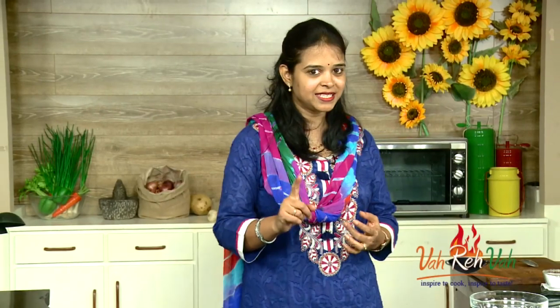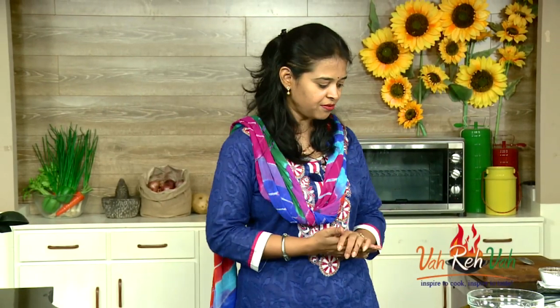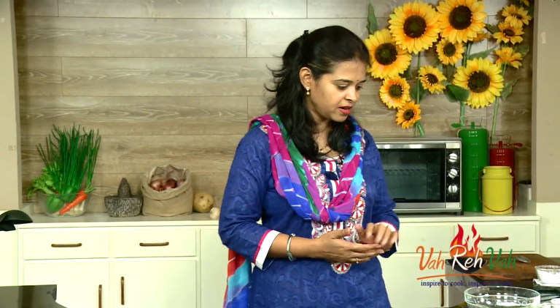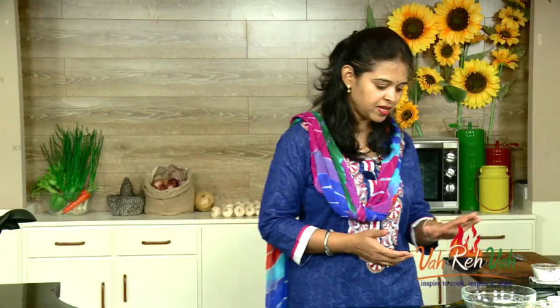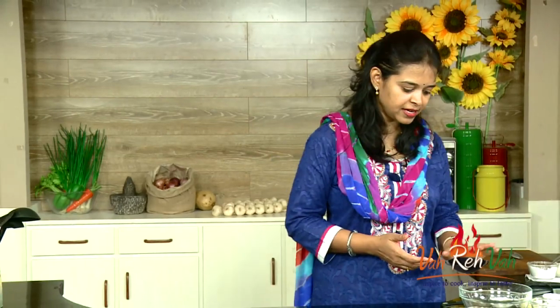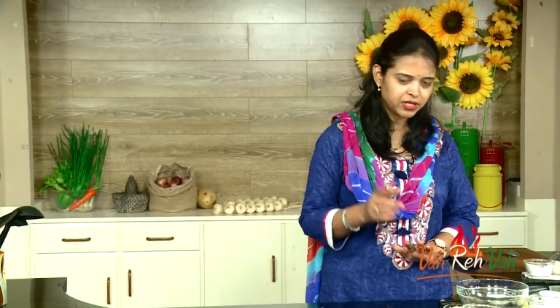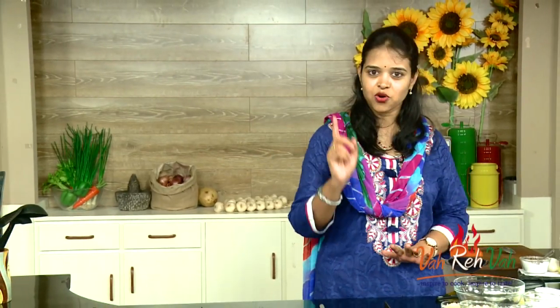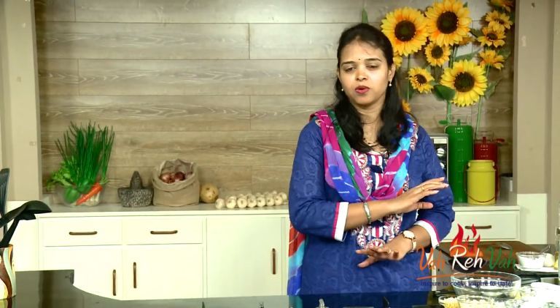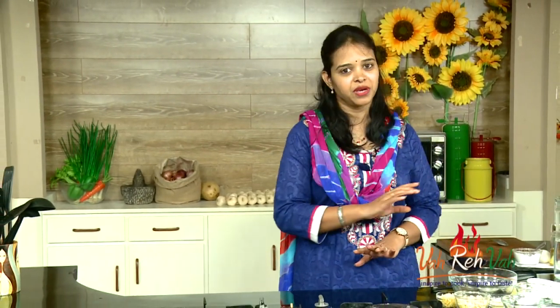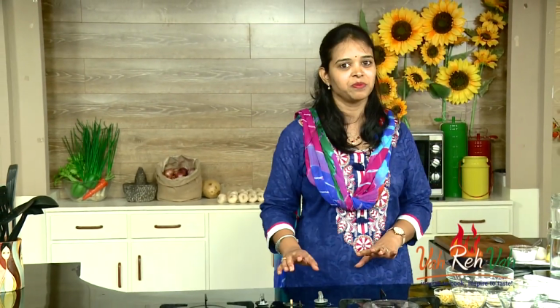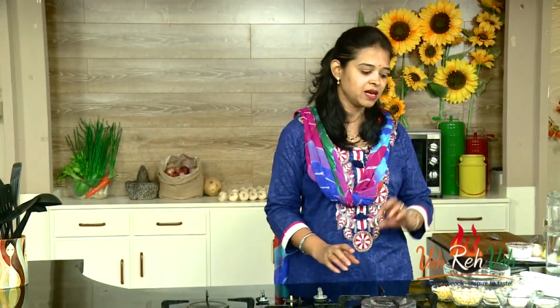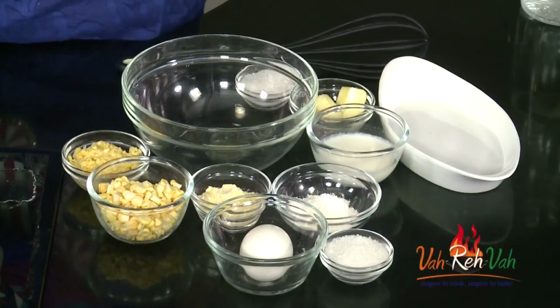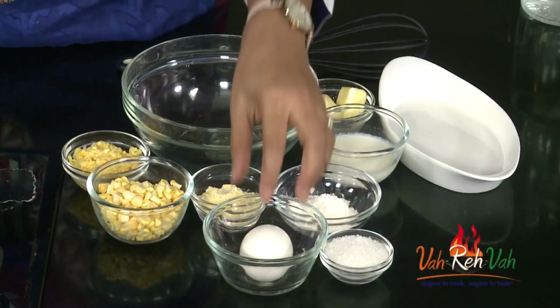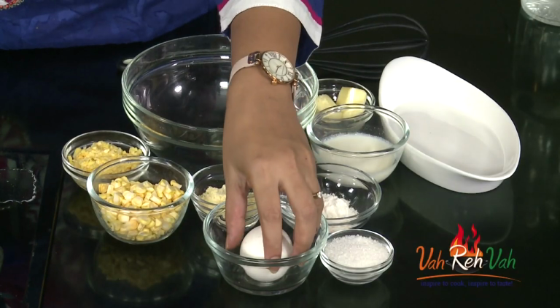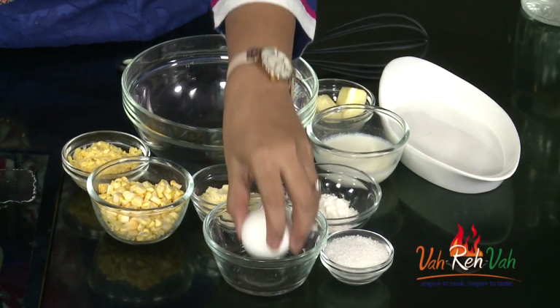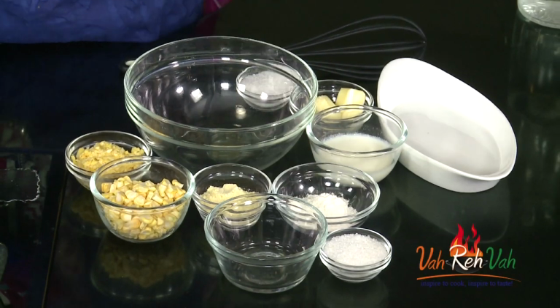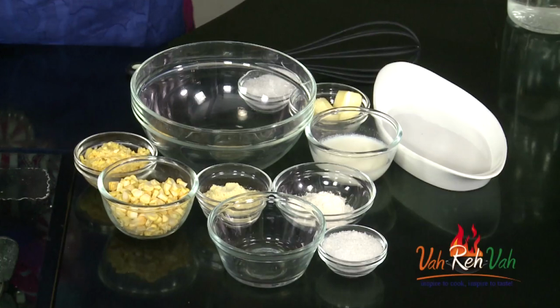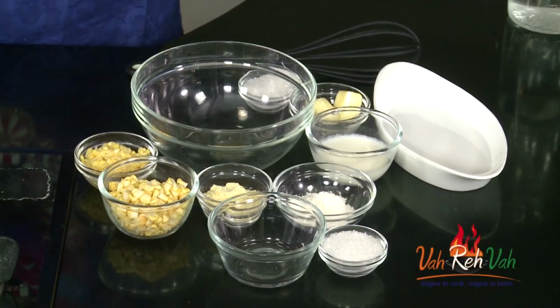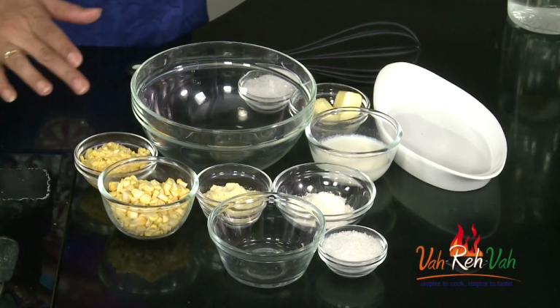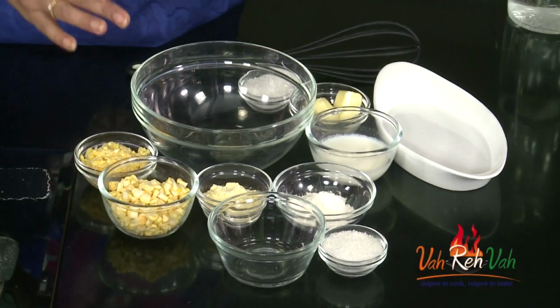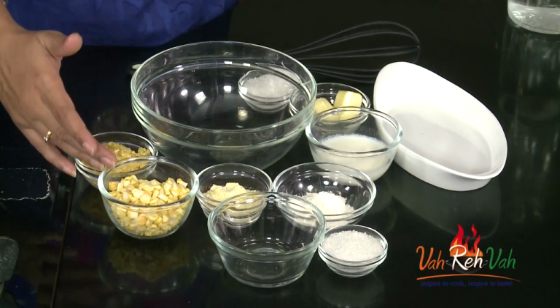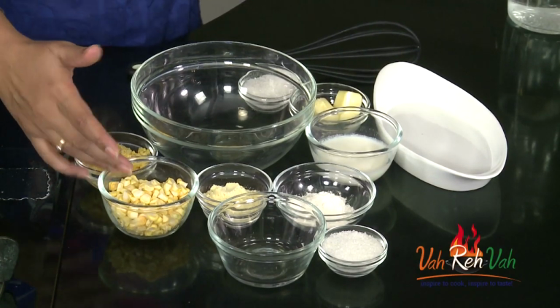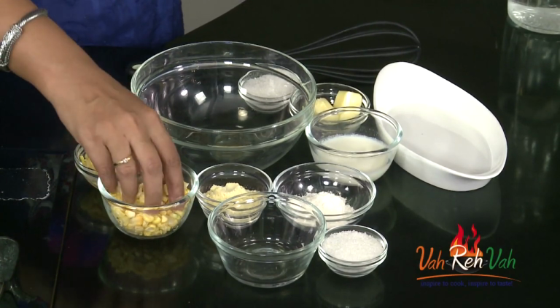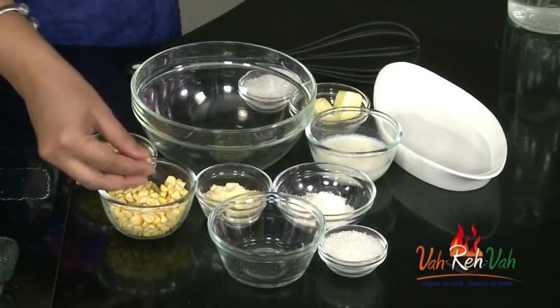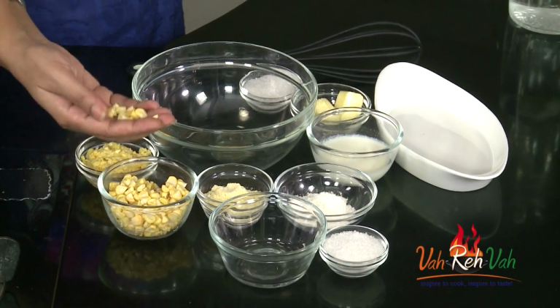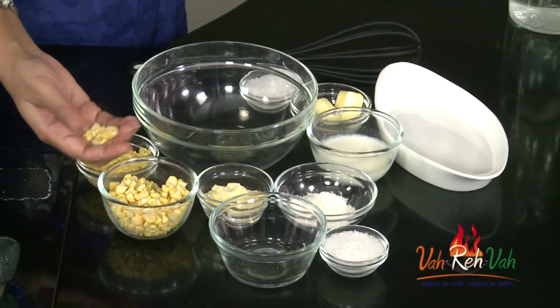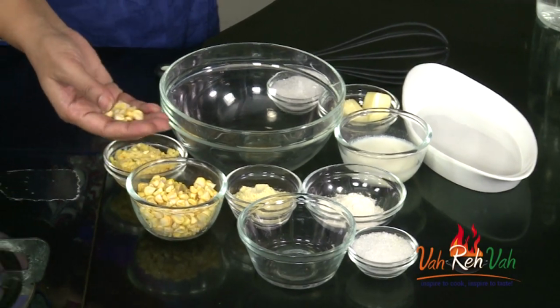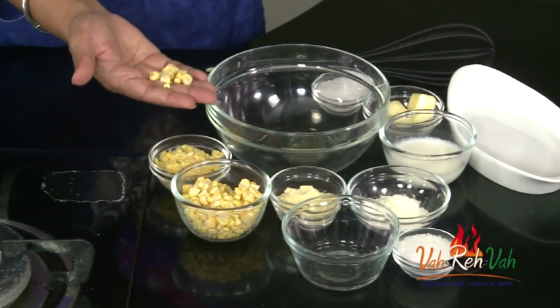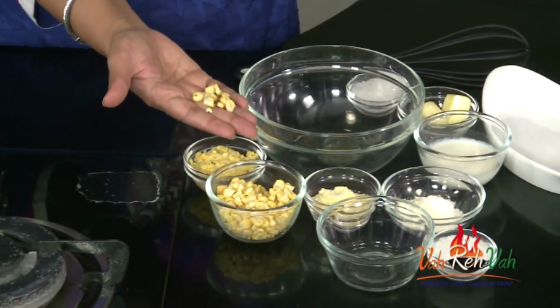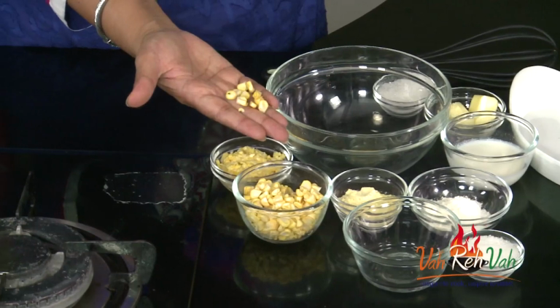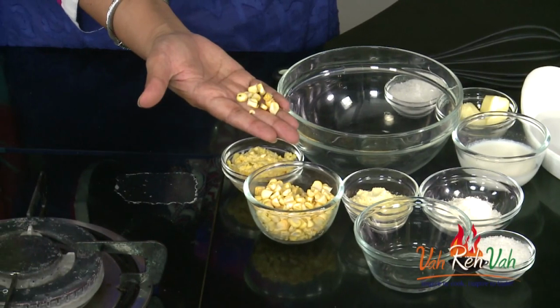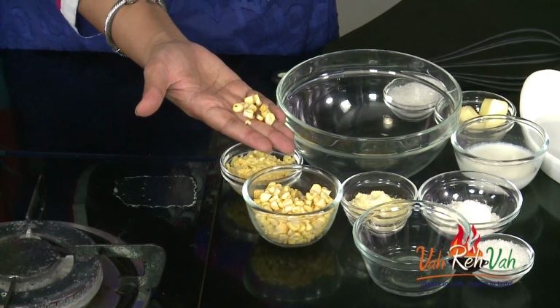So let's start off. Here I have the ingredients — with sweet corn we are going to make this. For binding we need the egg. Here I have one egg and I have some fresh sweet corn. Just roughly chop it, dear friends, if you want you can roughly chop your sweet corns.